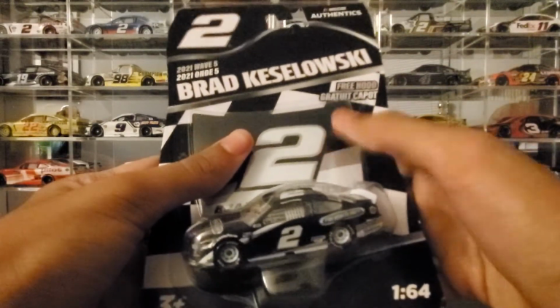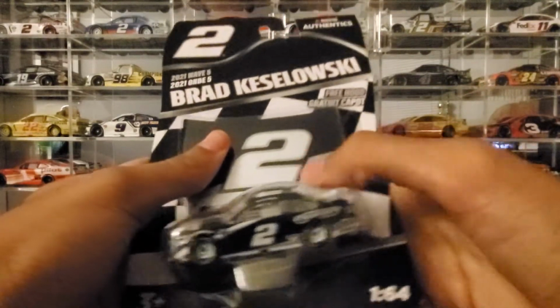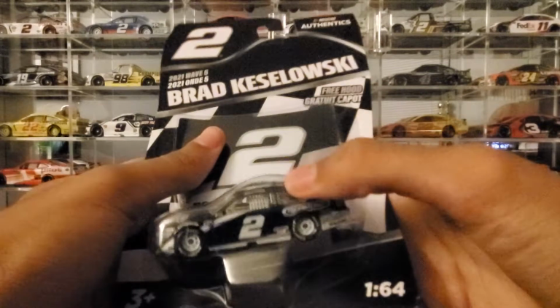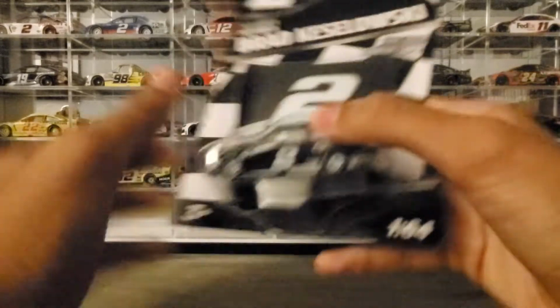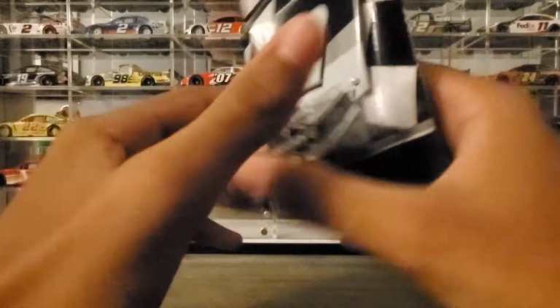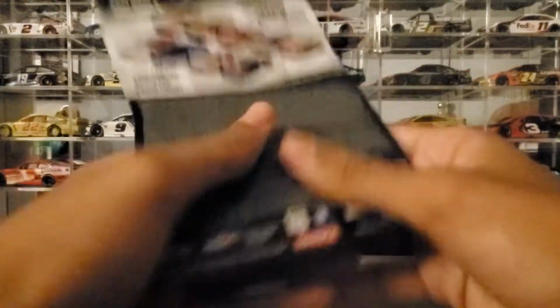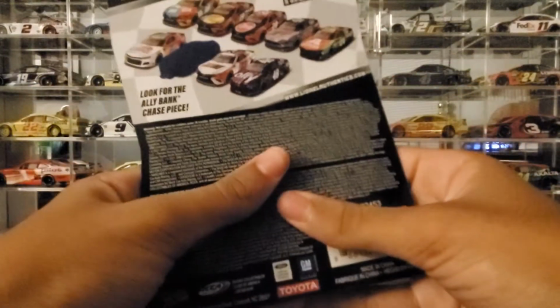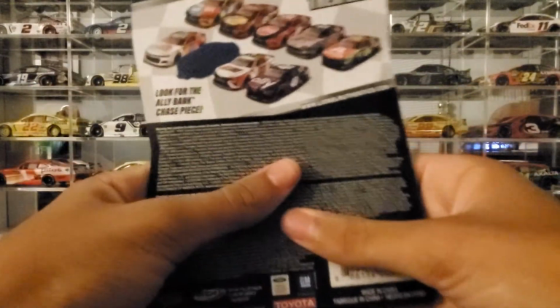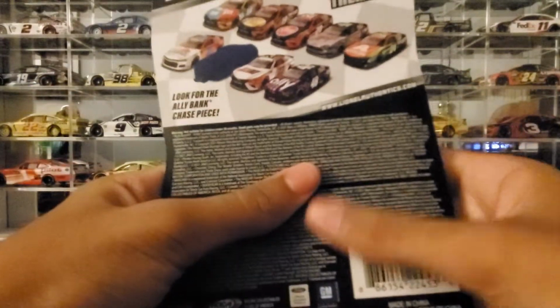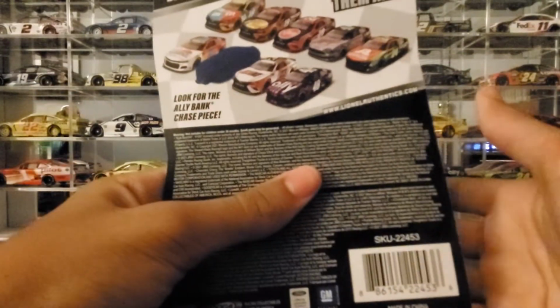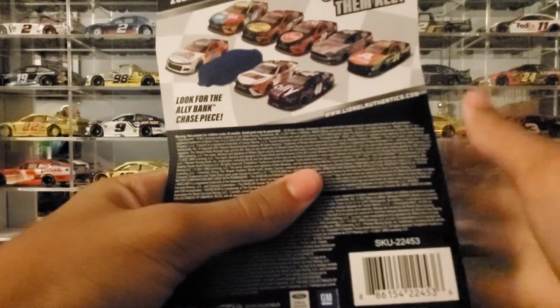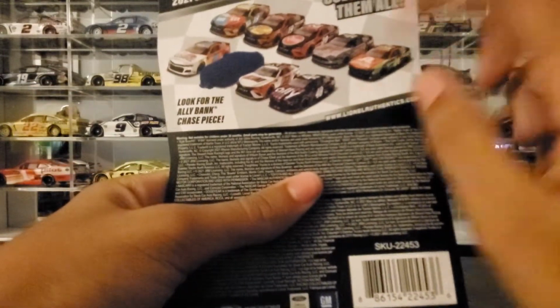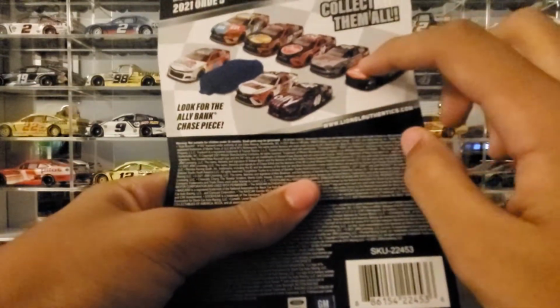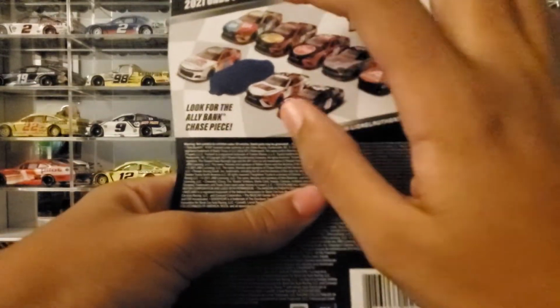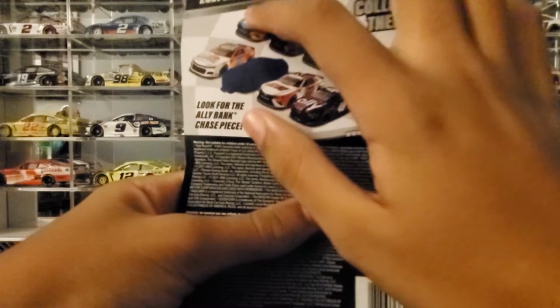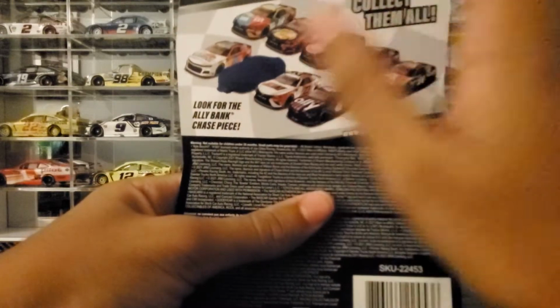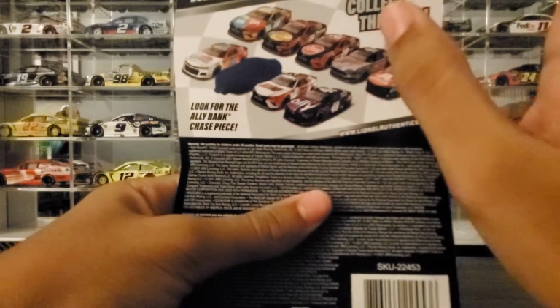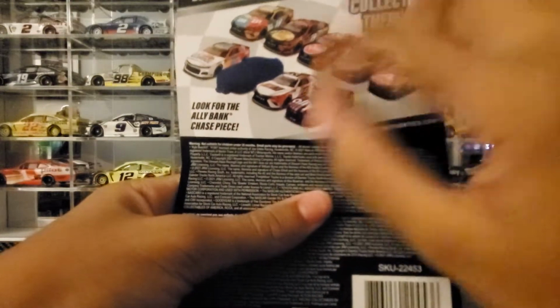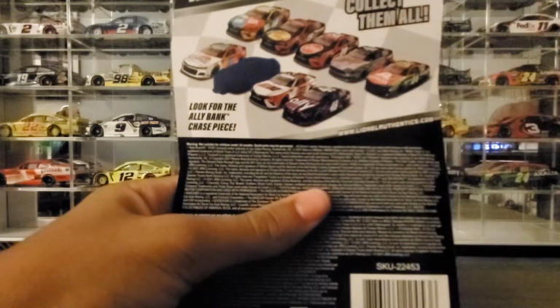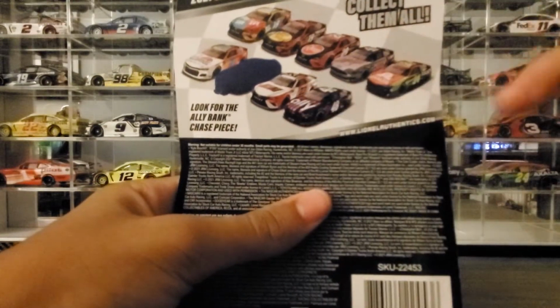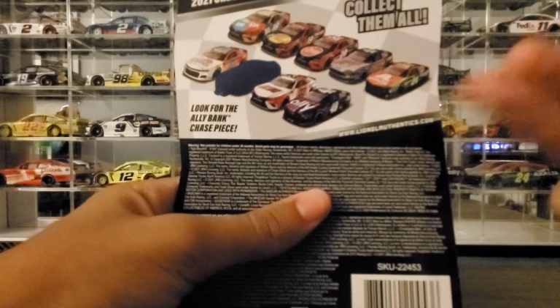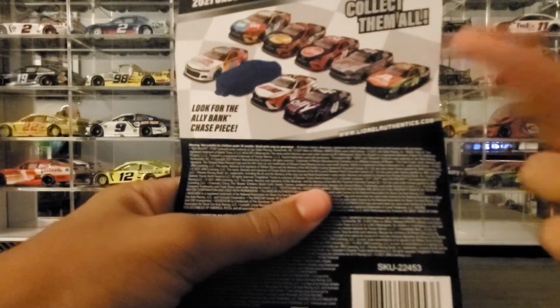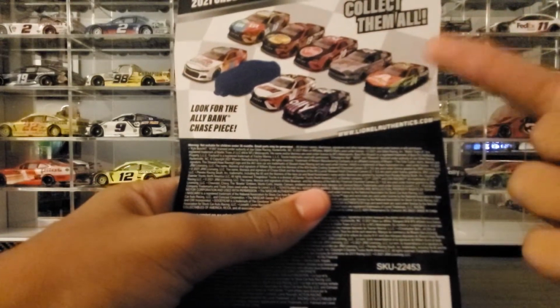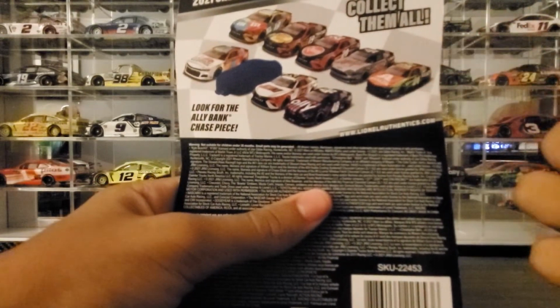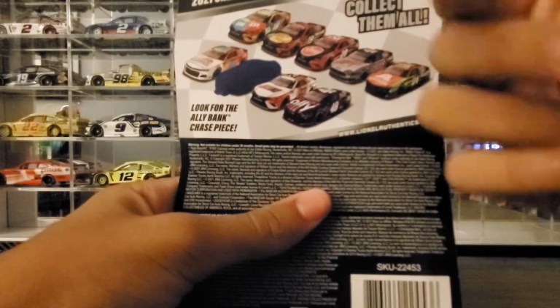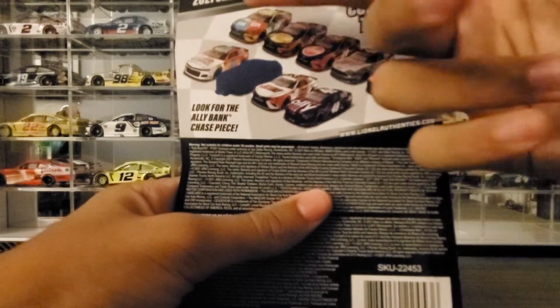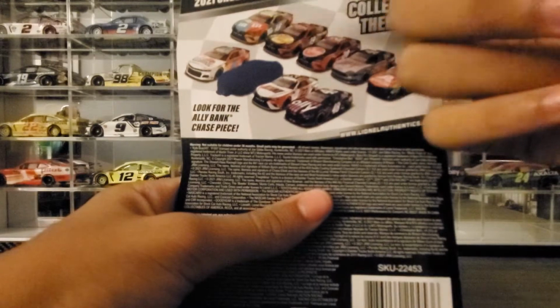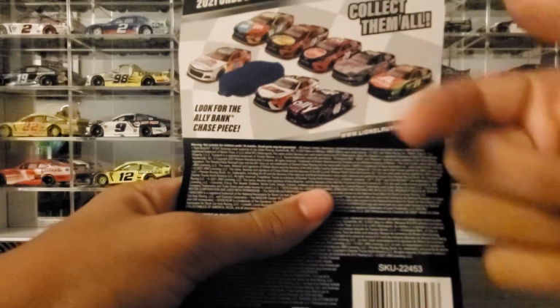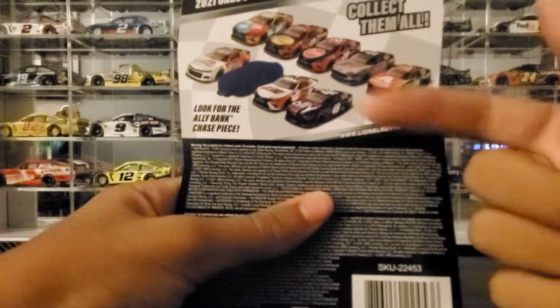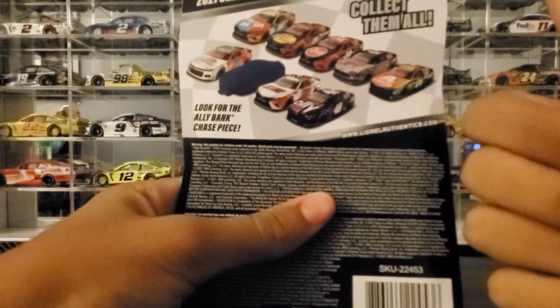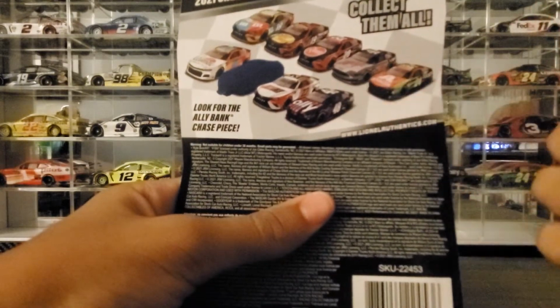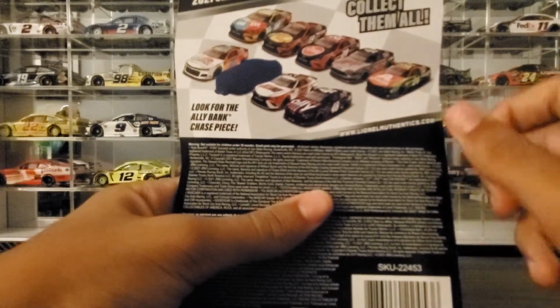It comes with the free hood and the diecast. So far the ones we've done are that one, that one, and that one — we did William Byron, Kyle Busch, and Alex Bowman.